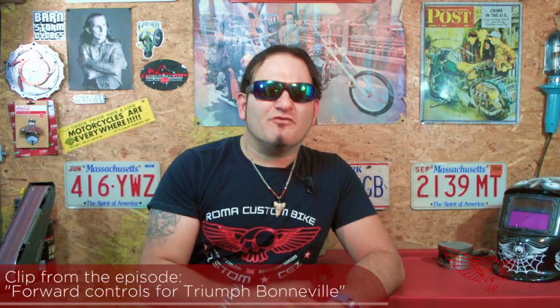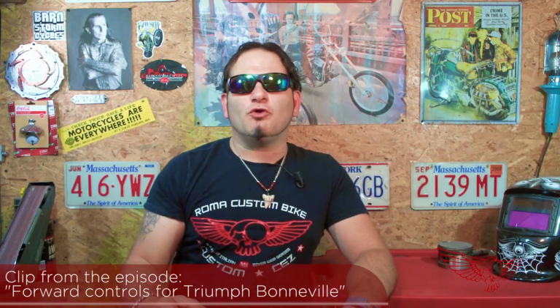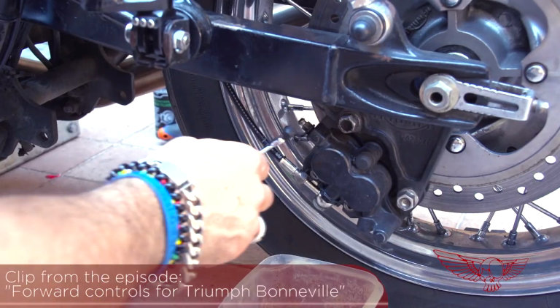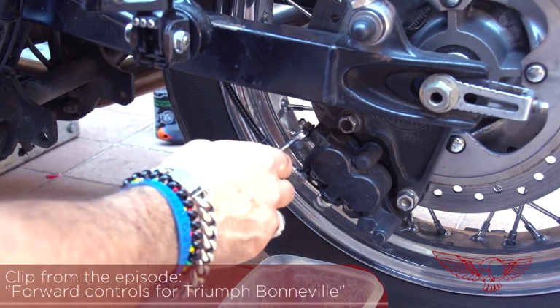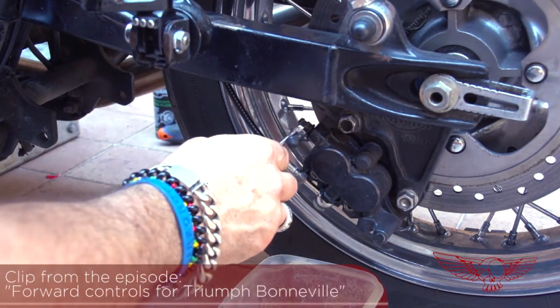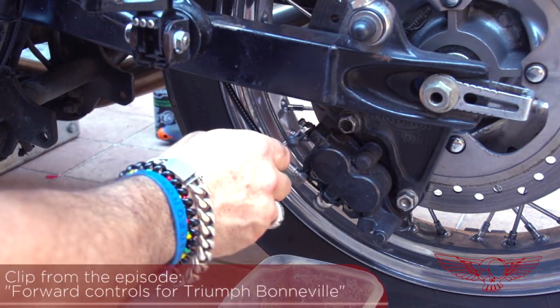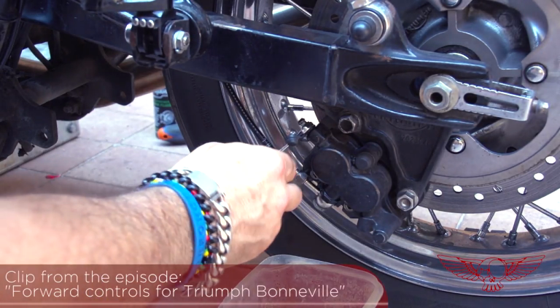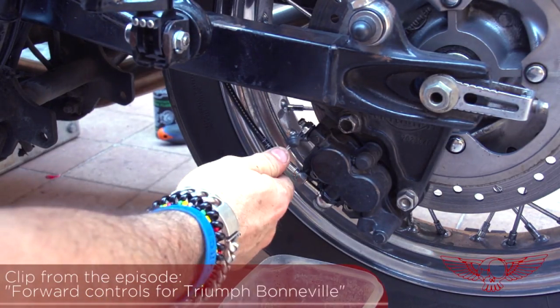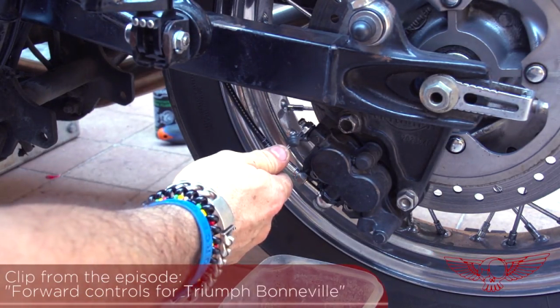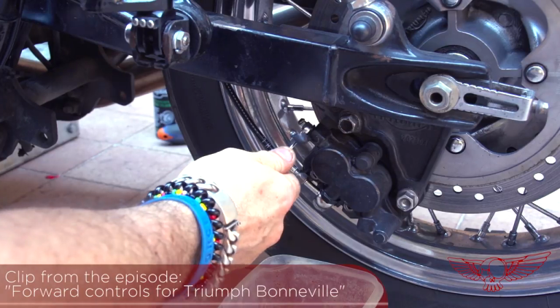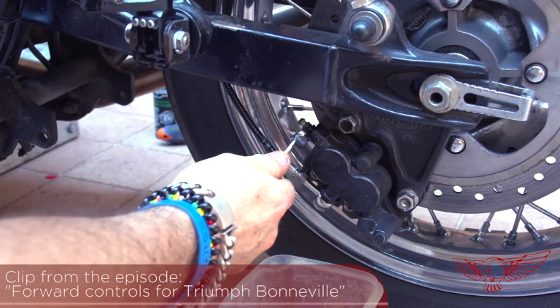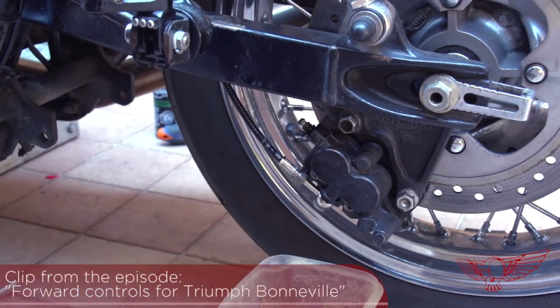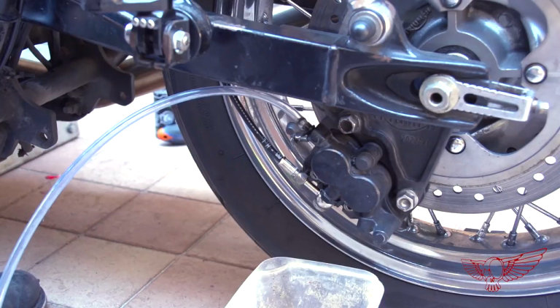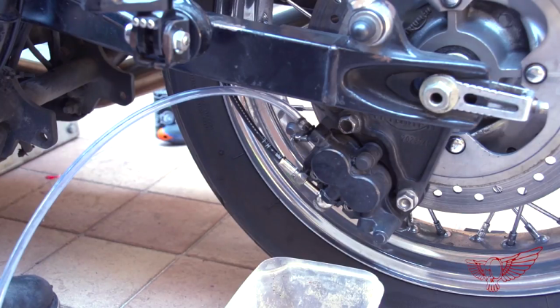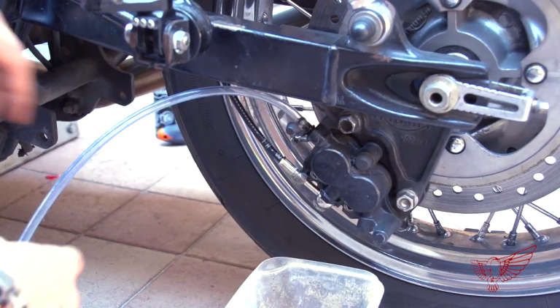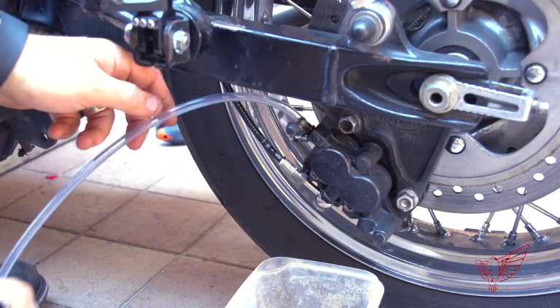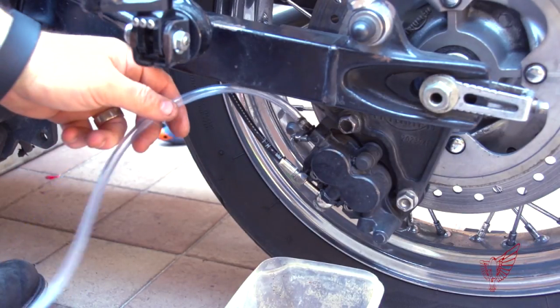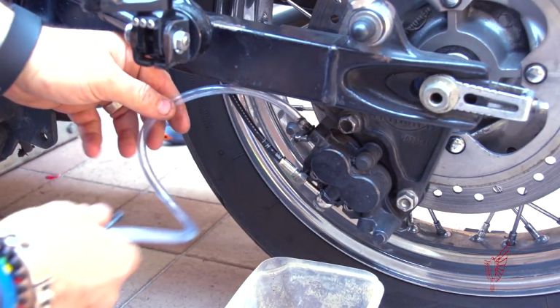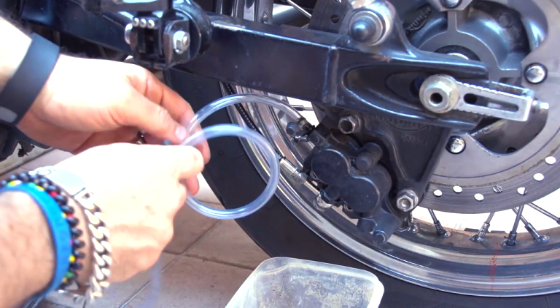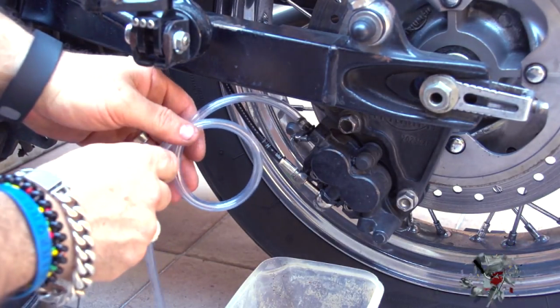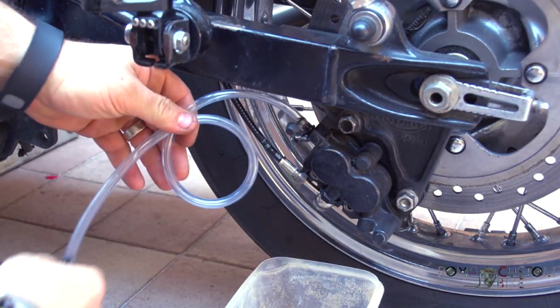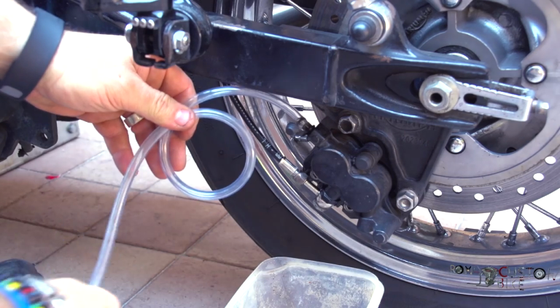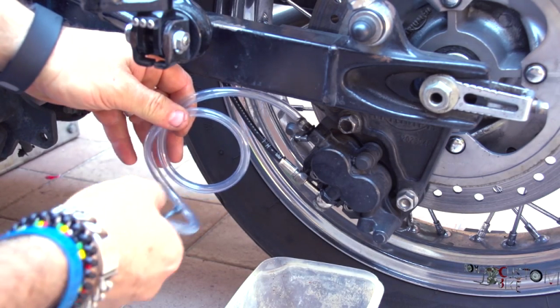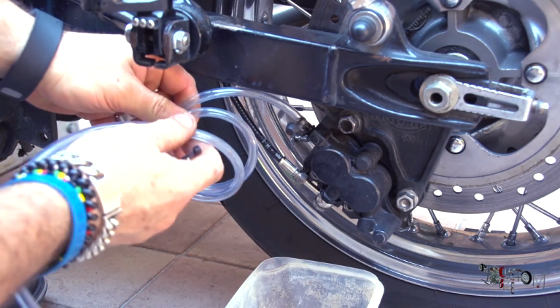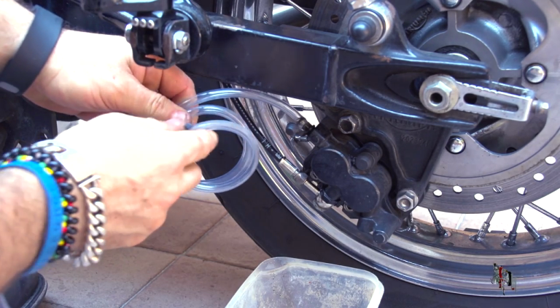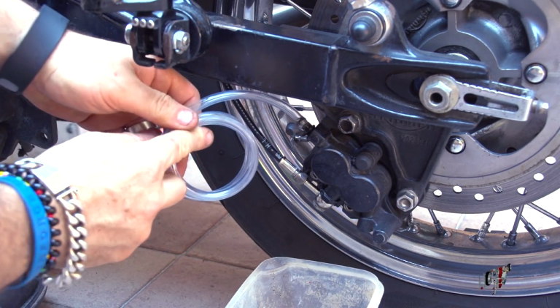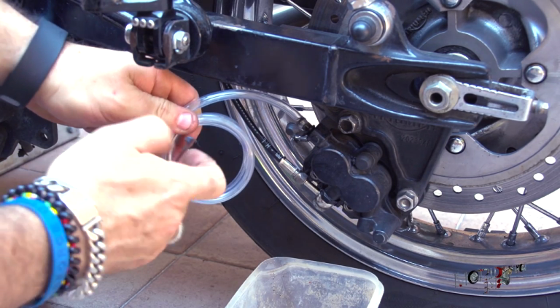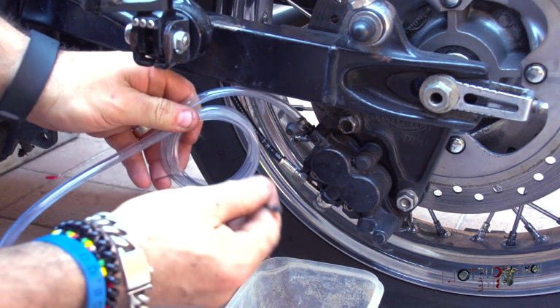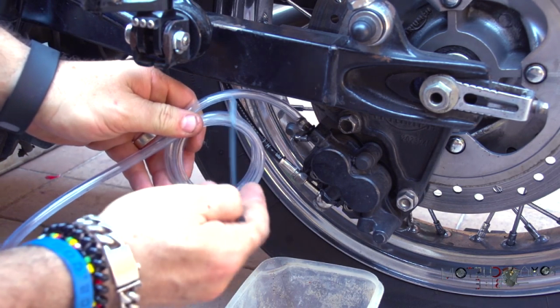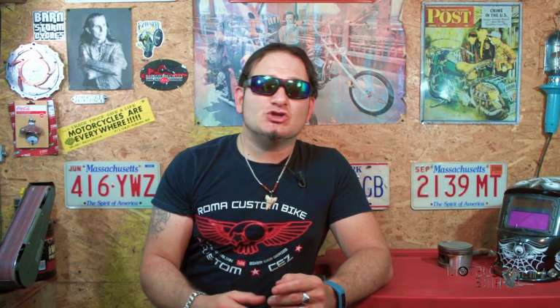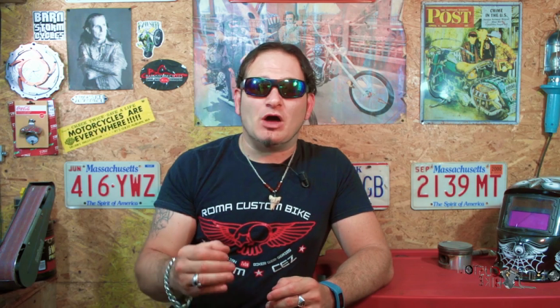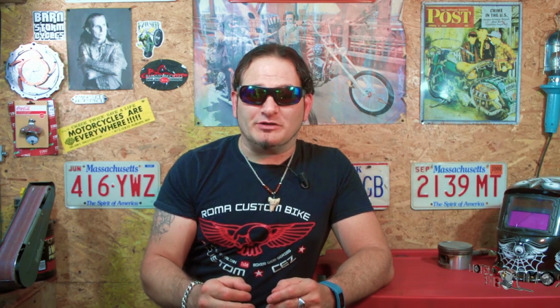First of all I need to loosen the purging fitting on the brake caliper and connect it to a length of clean plastic hose. The hose needs to be routed upward and then looped around a couple of times